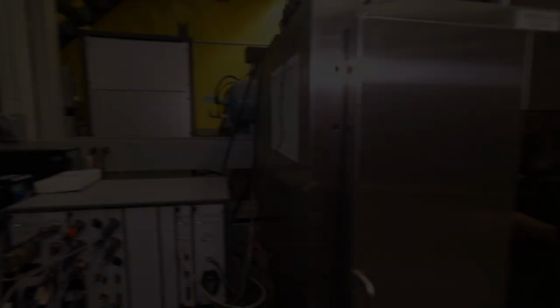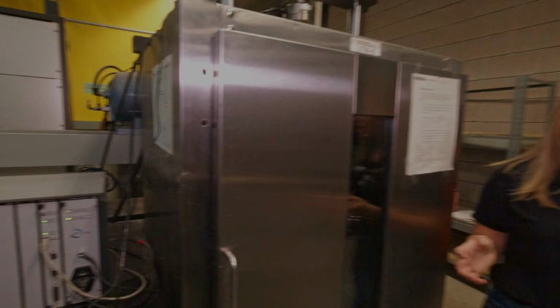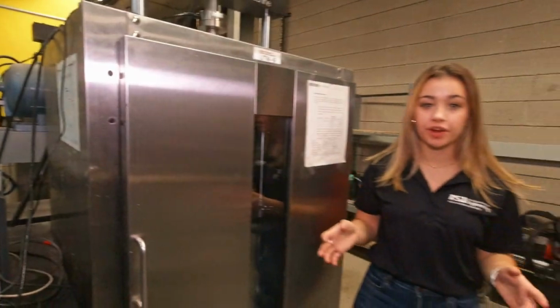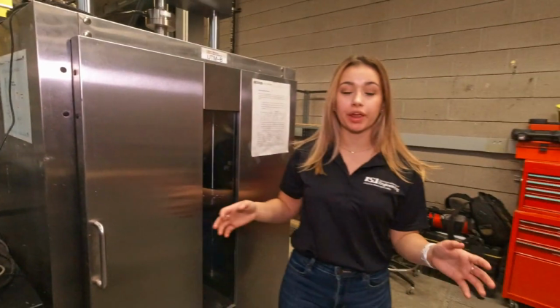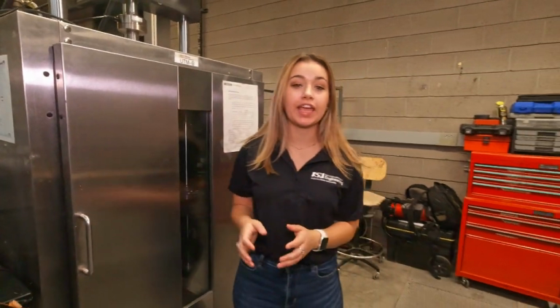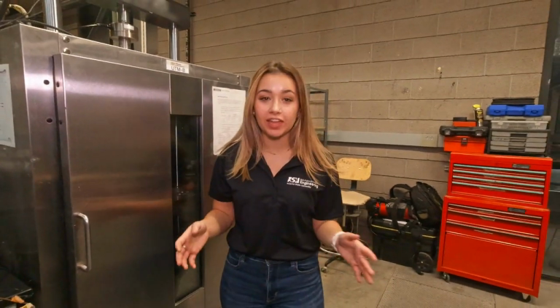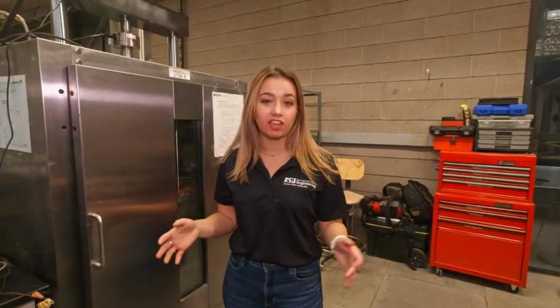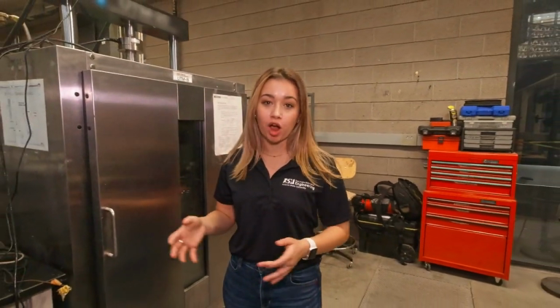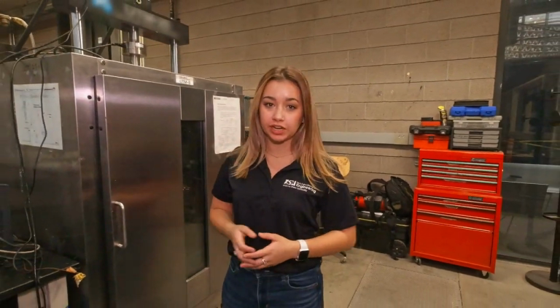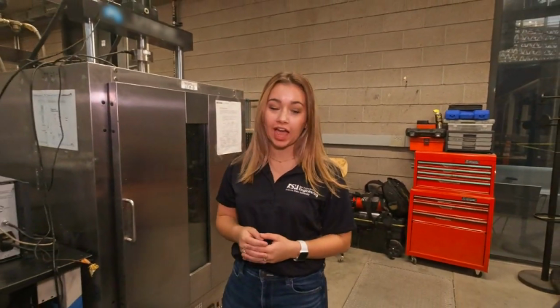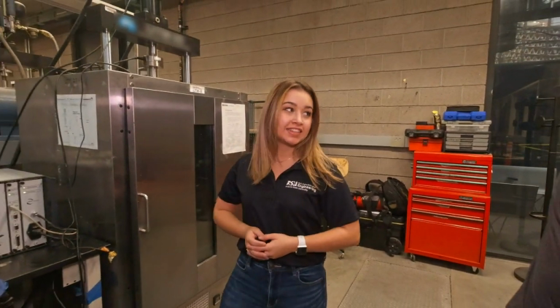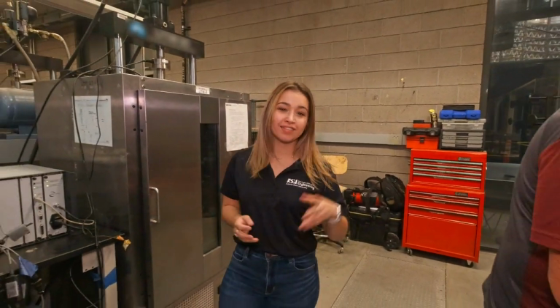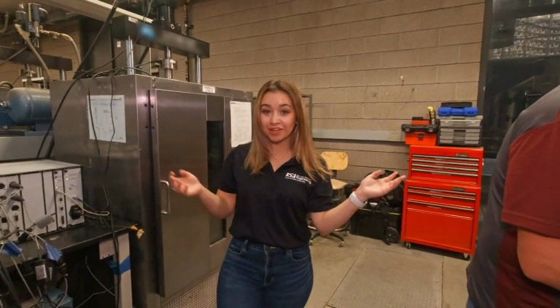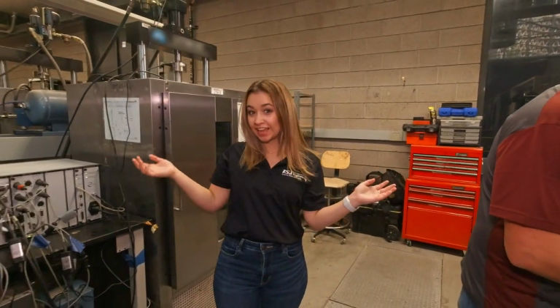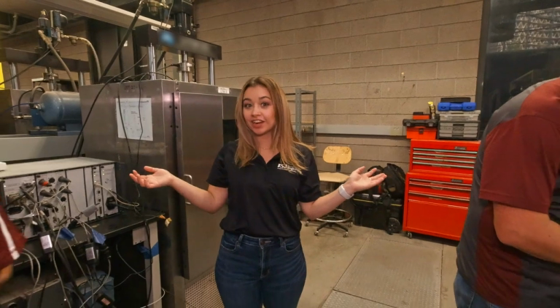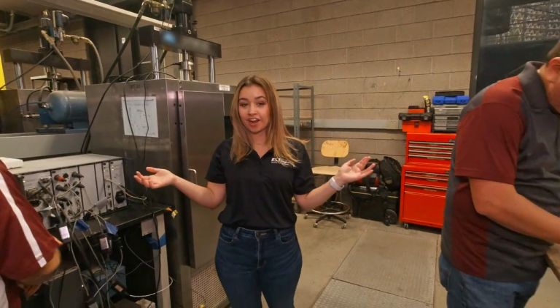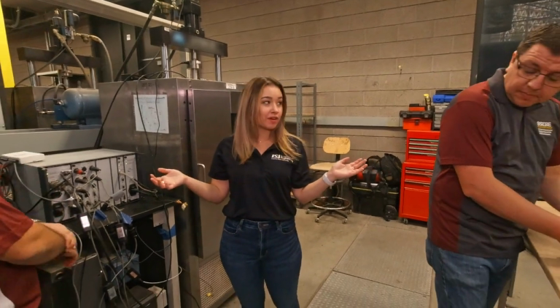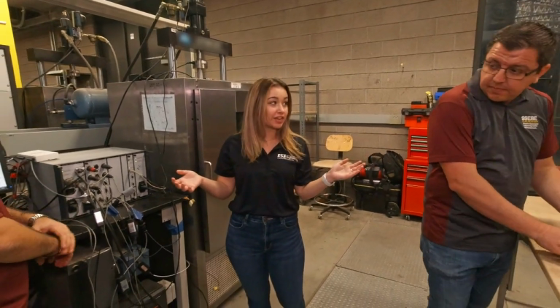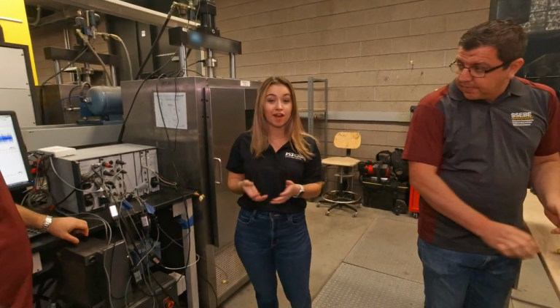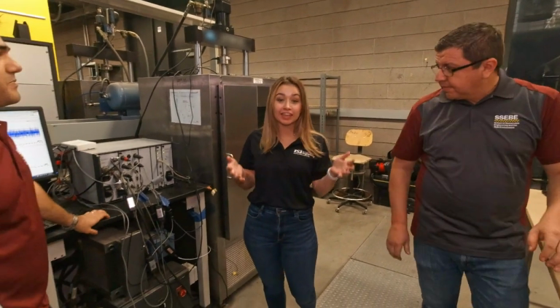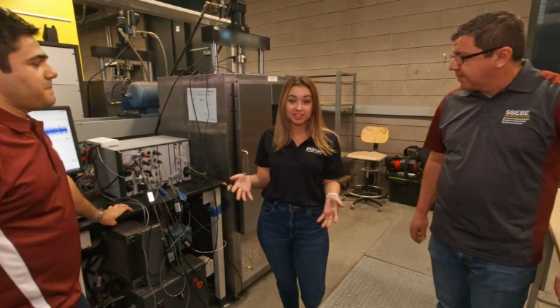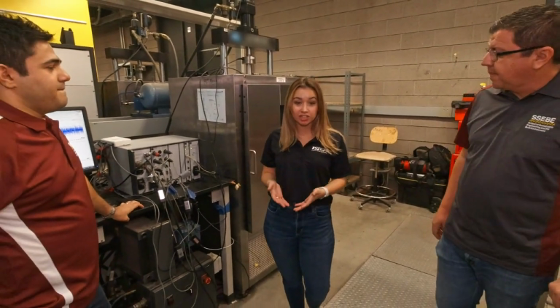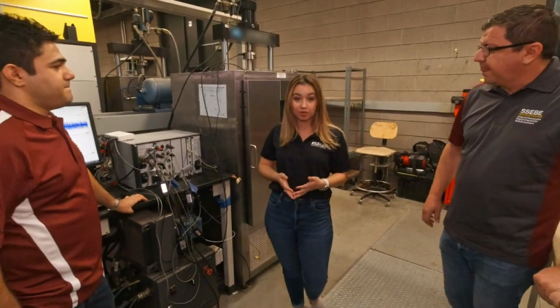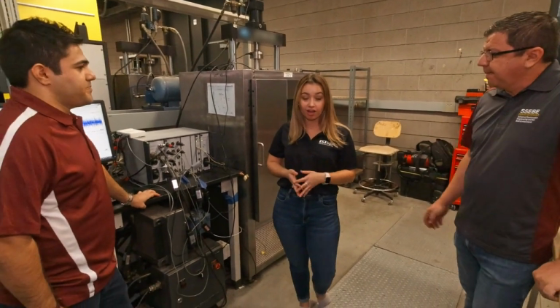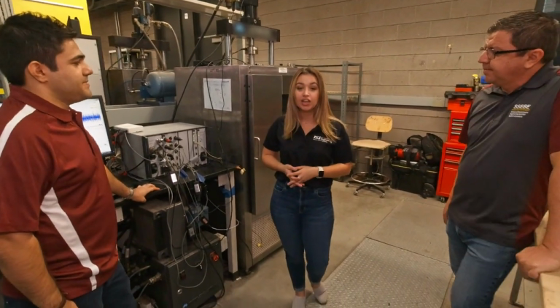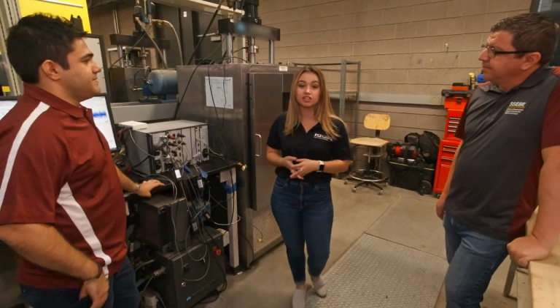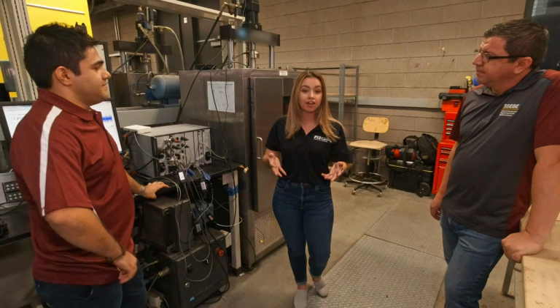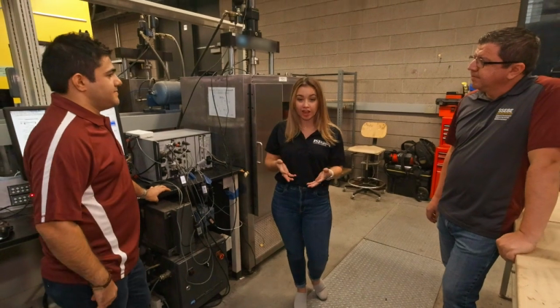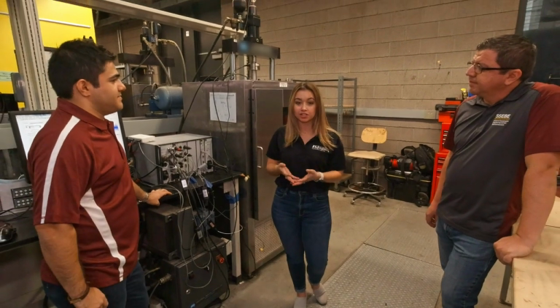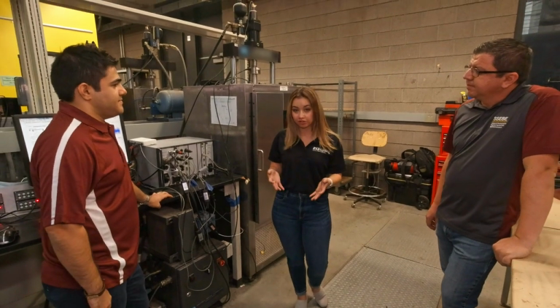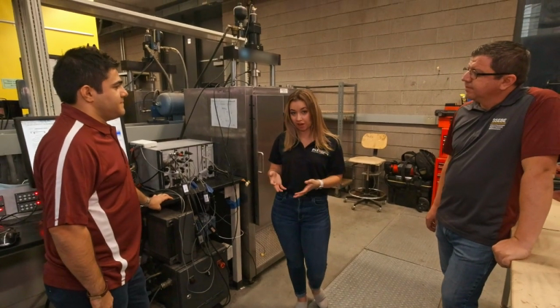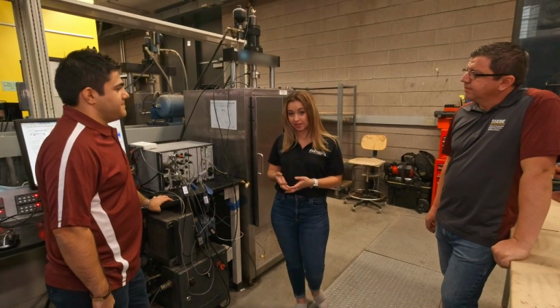ASU graduate students are working on innovative pavement problems here in the lab. Today we have Samuel and Ossain, and they're going to share a little bit of information about a really interesting project that uses Kevlar fibers to reinforce pavements.